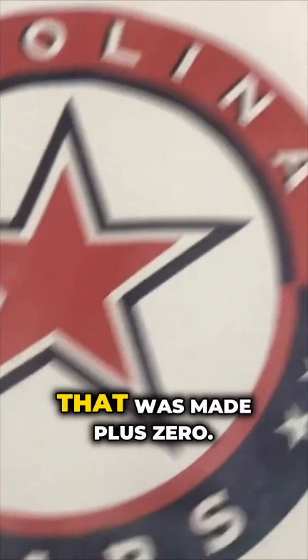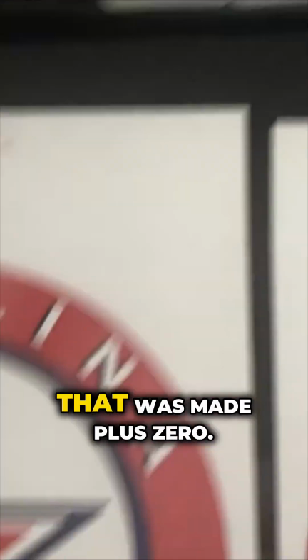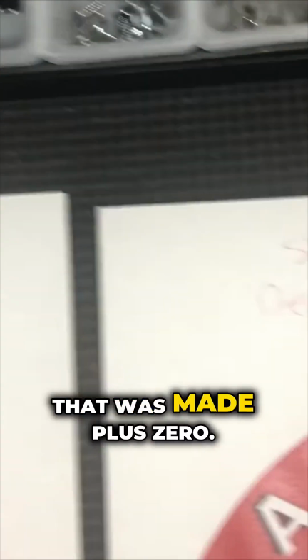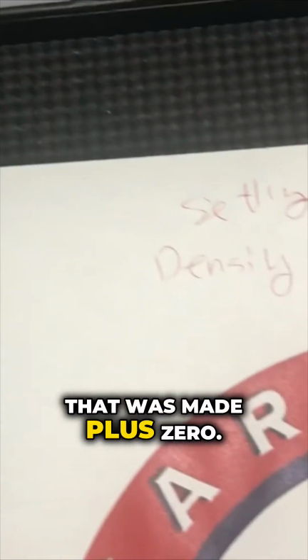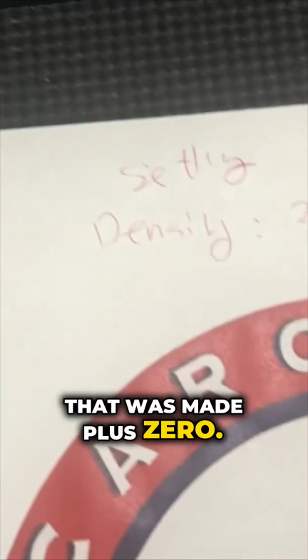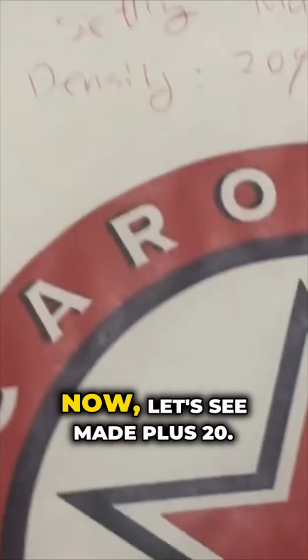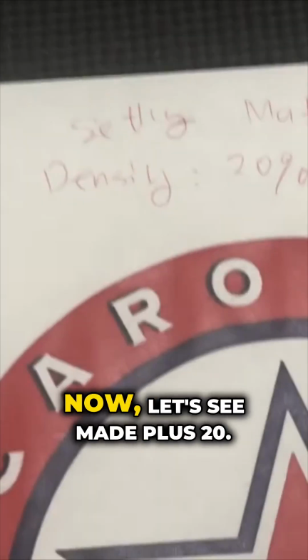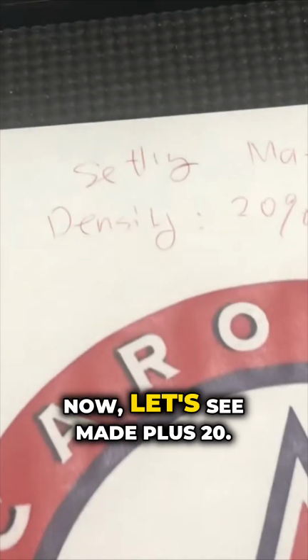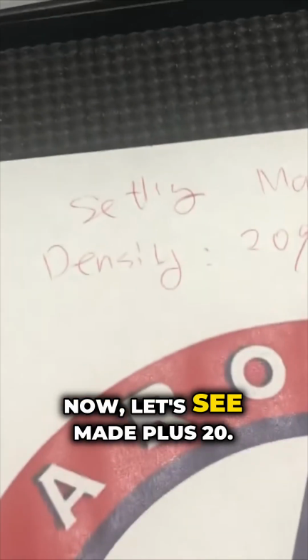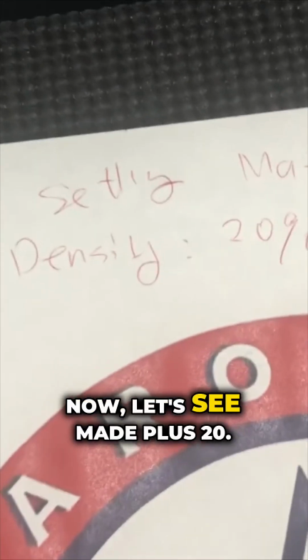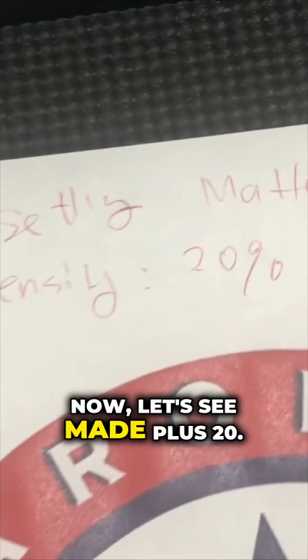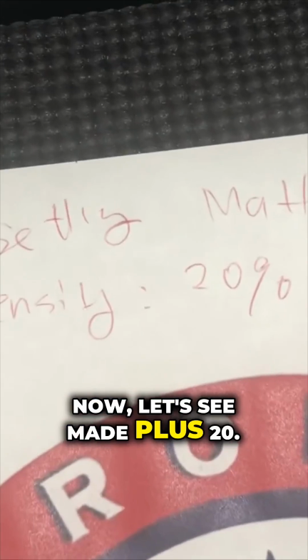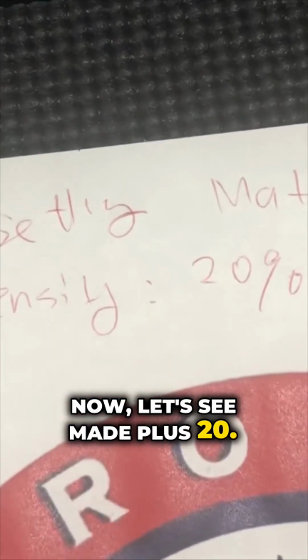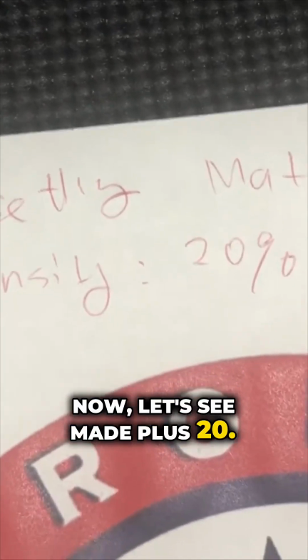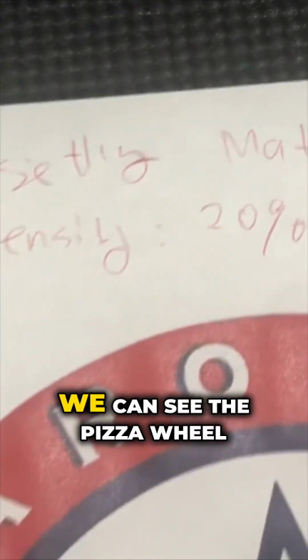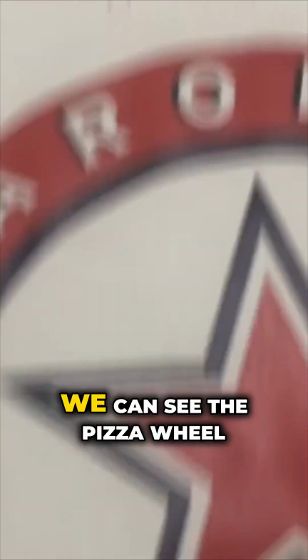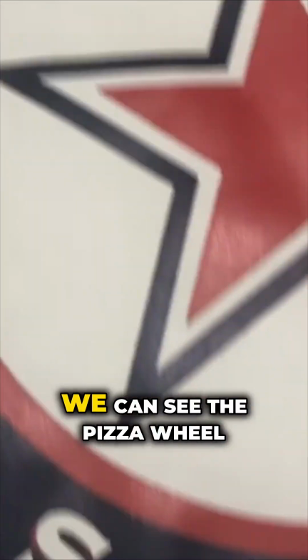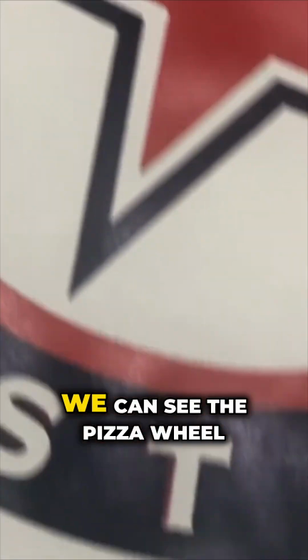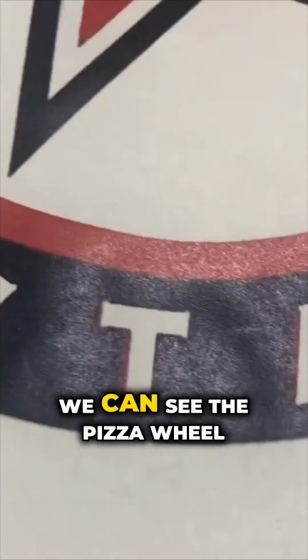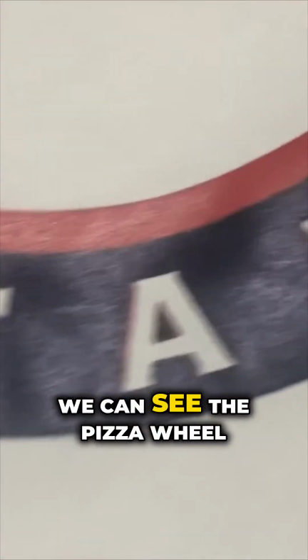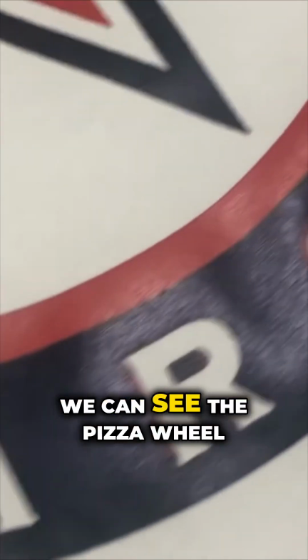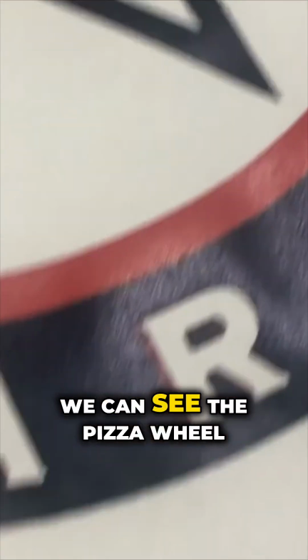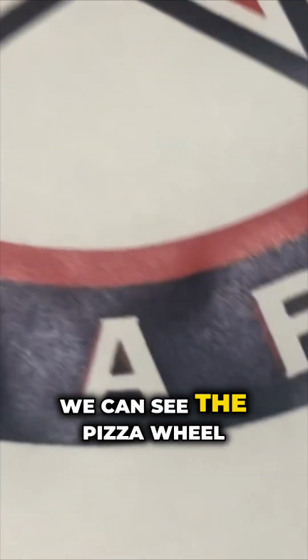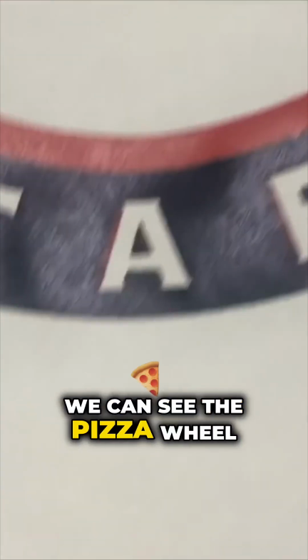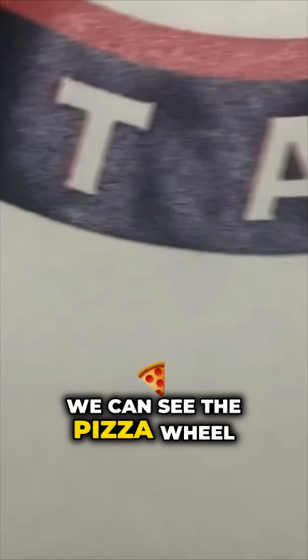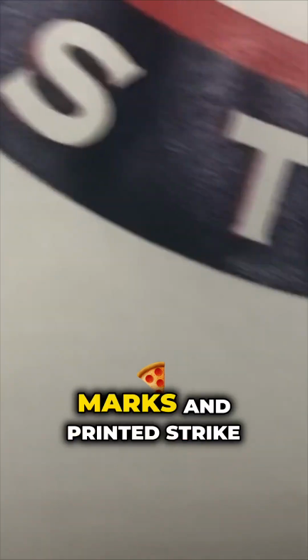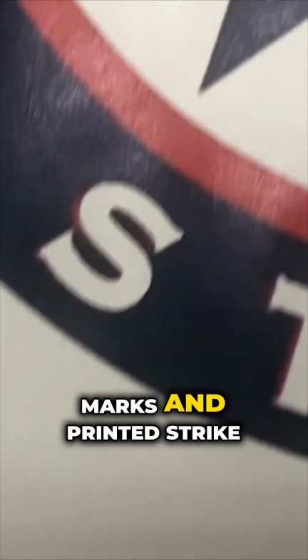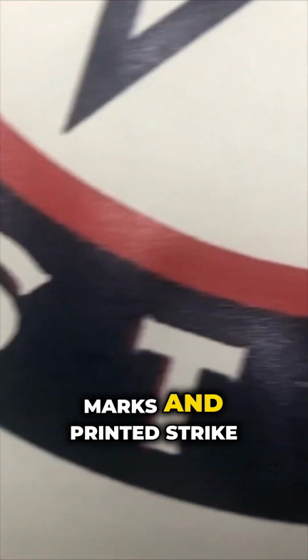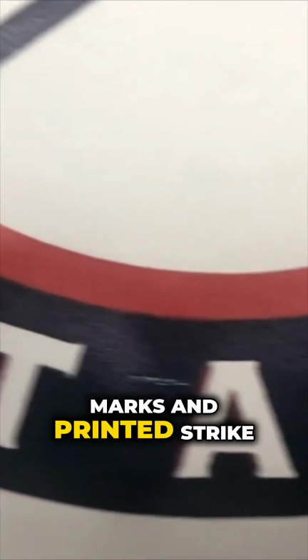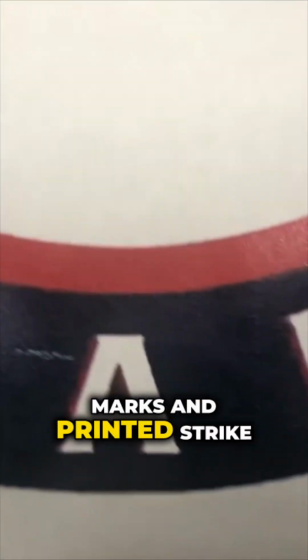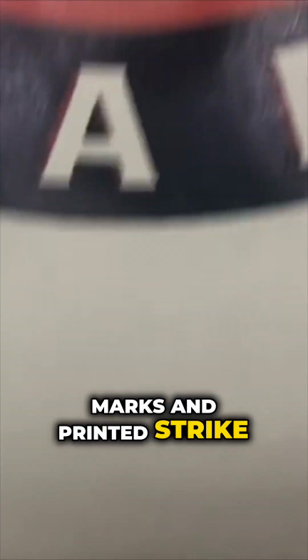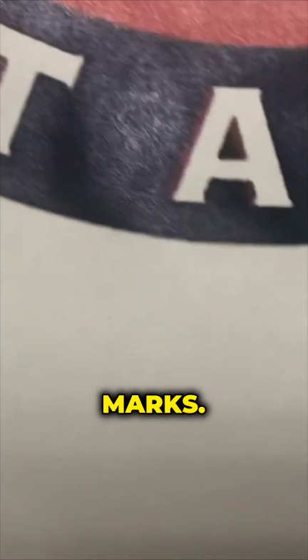That was matte plus 0. Now let's see matte plus 20. We can see both the pizza wheel marks and the scratch marks from printing.